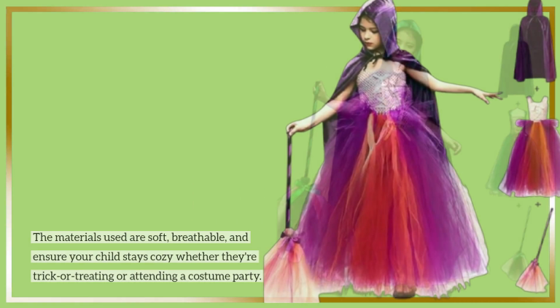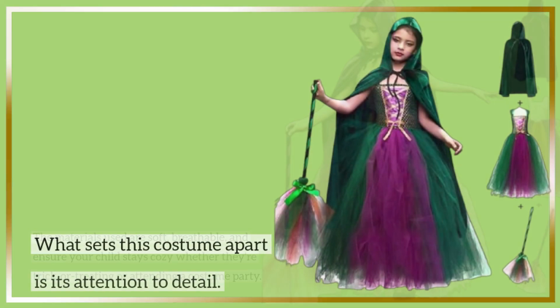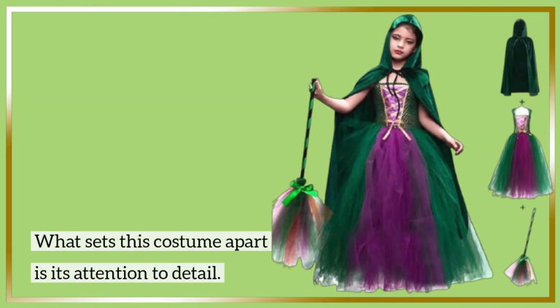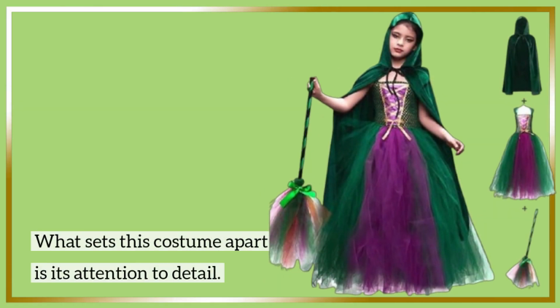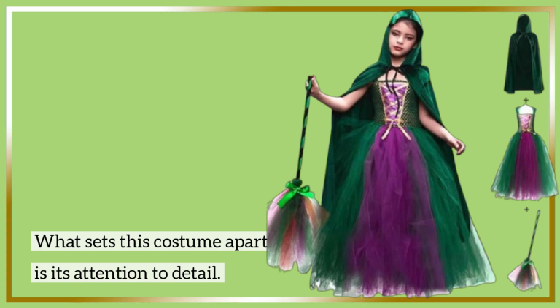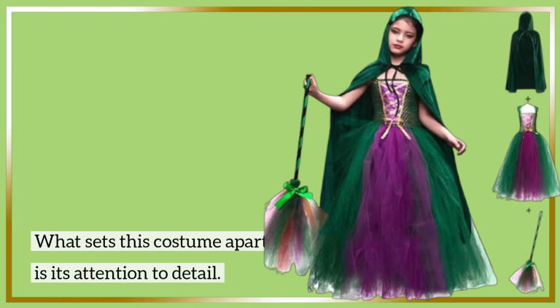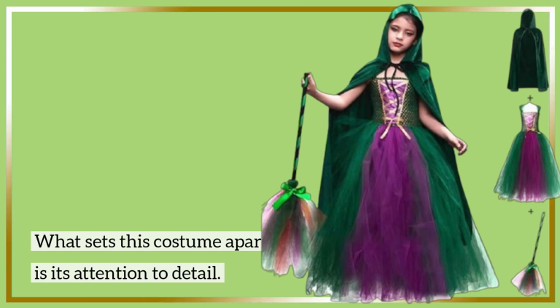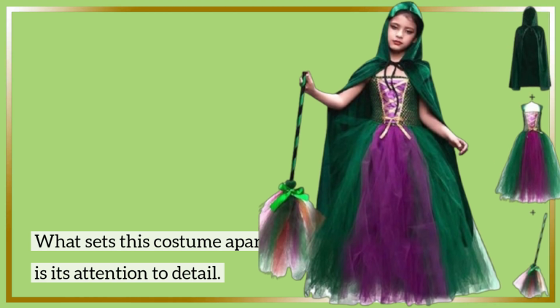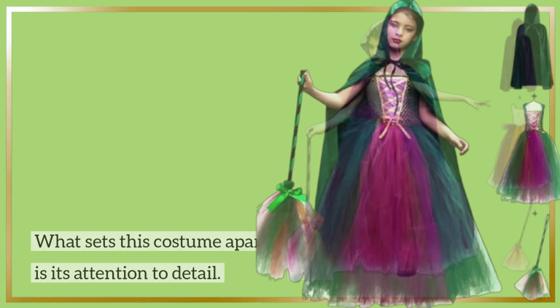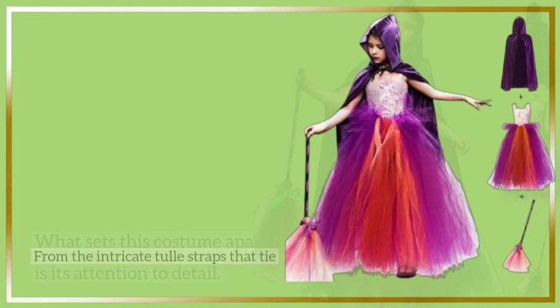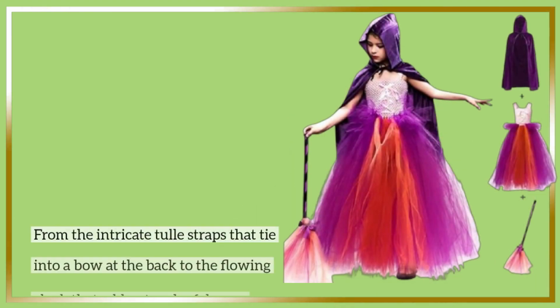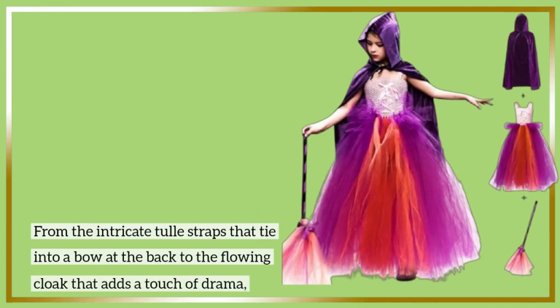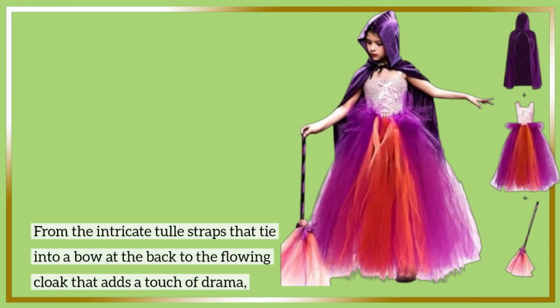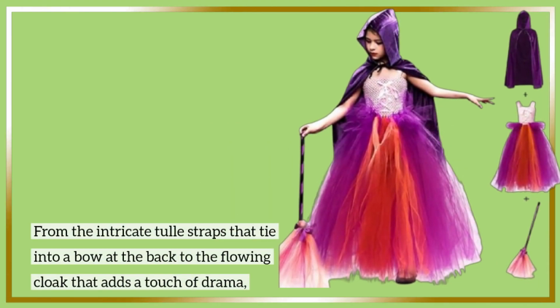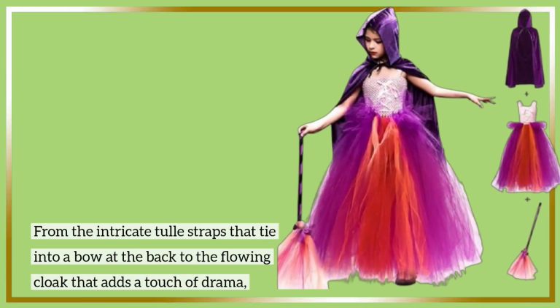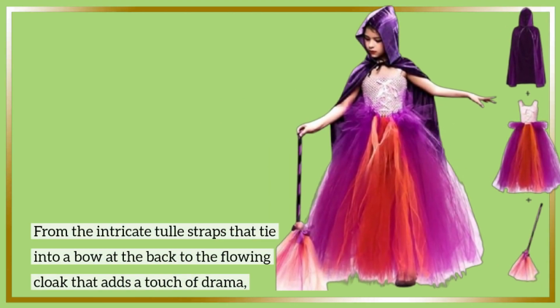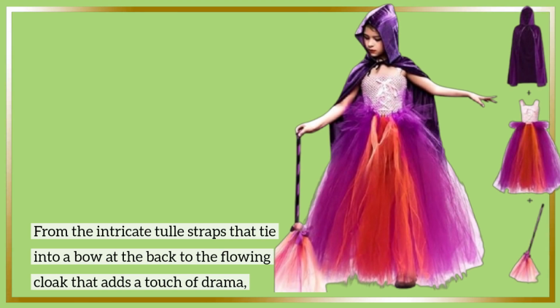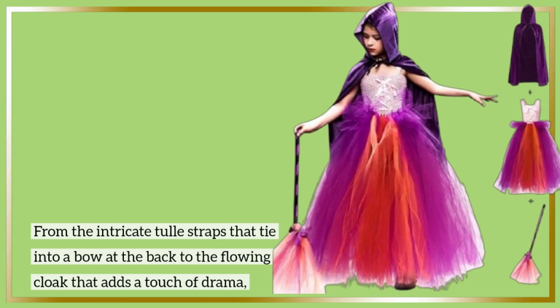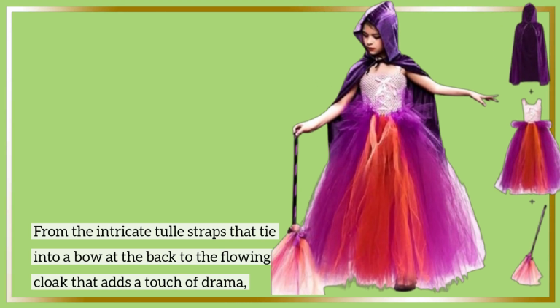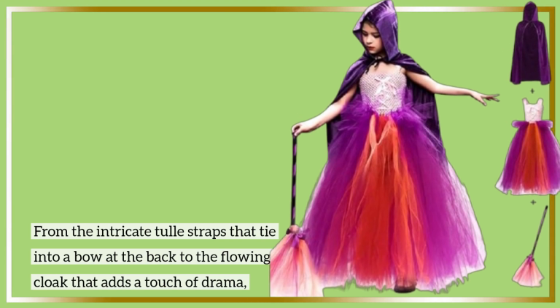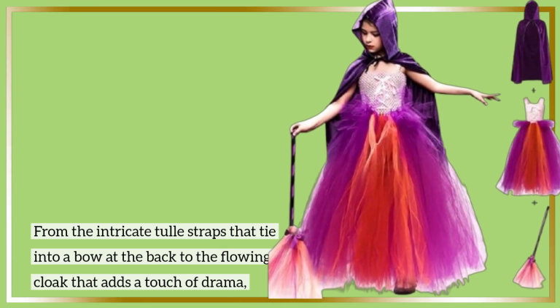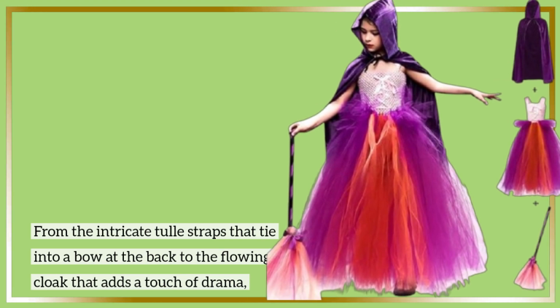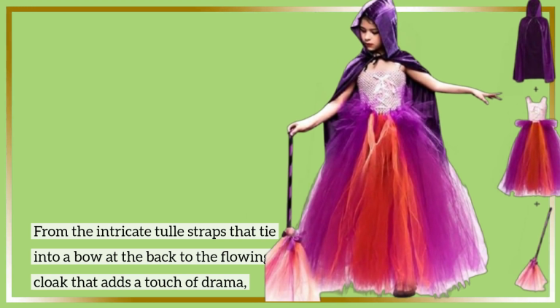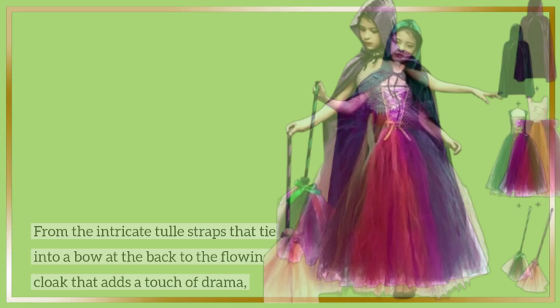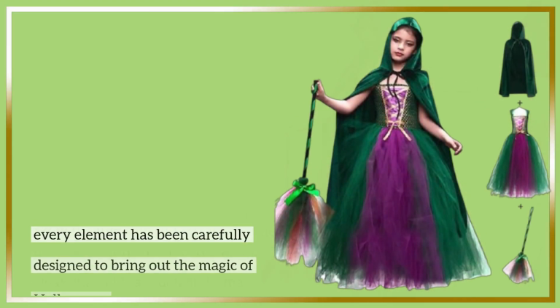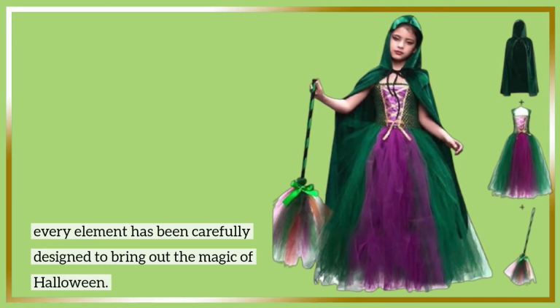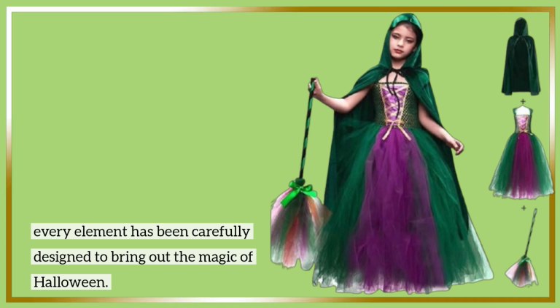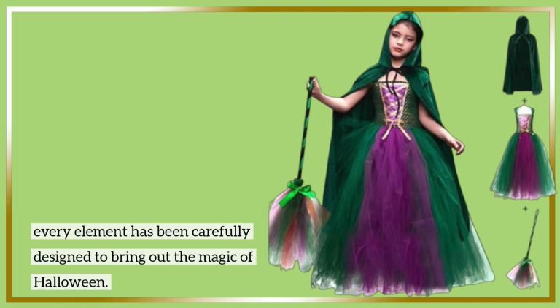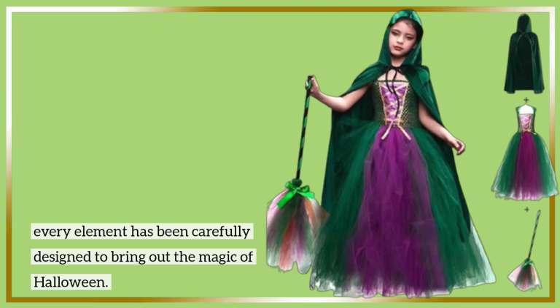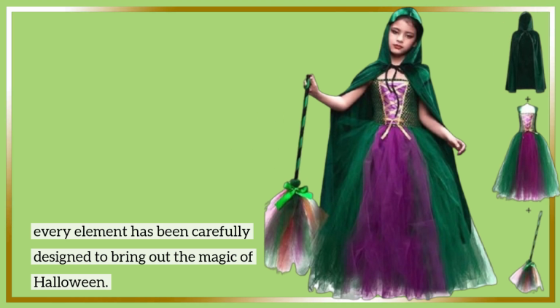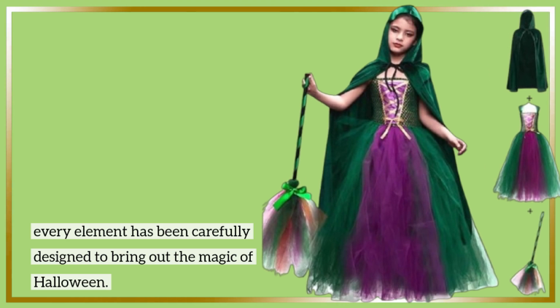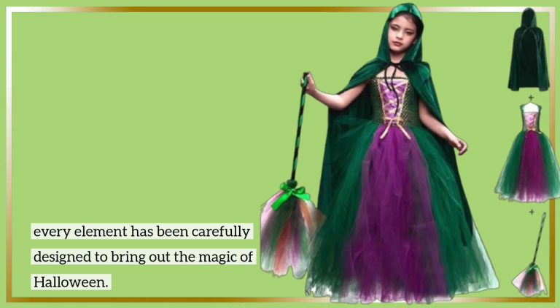What sets this costume apart is its attention to detail. From the intricate tulle straps that tie into a bow at the back to the flowing cloak that adds a touch of drama, every element has been carefully designed to bring out the magic of Halloween.